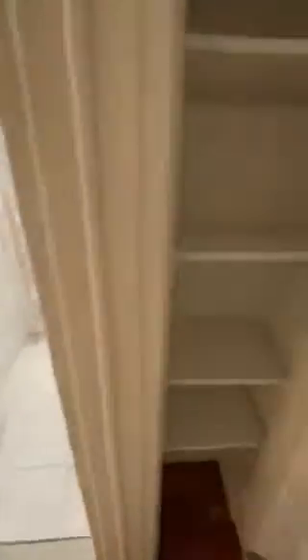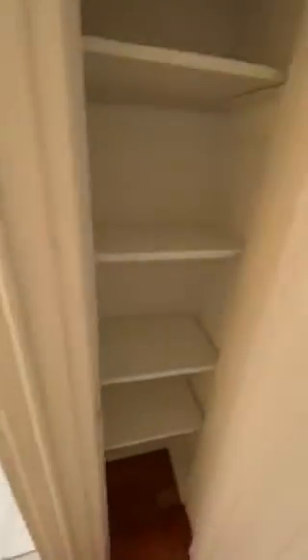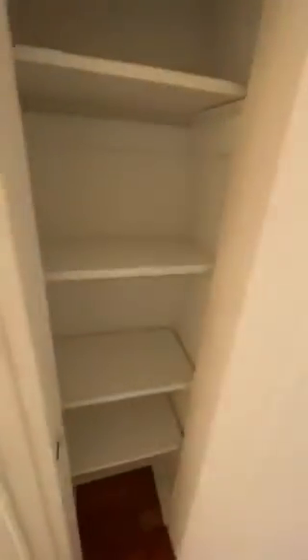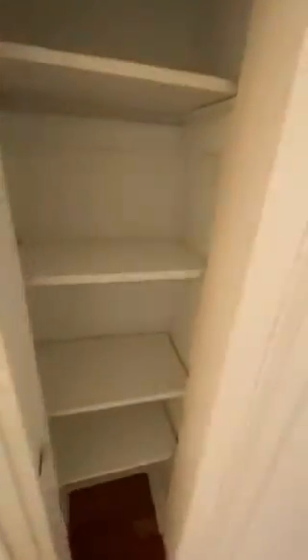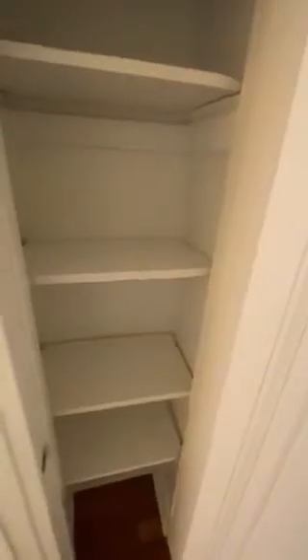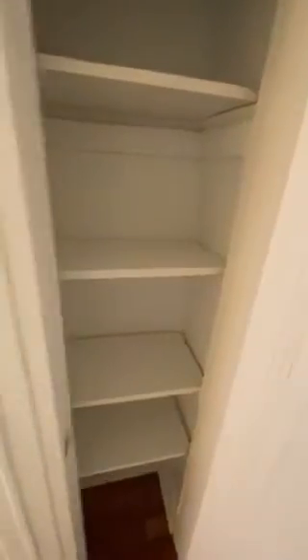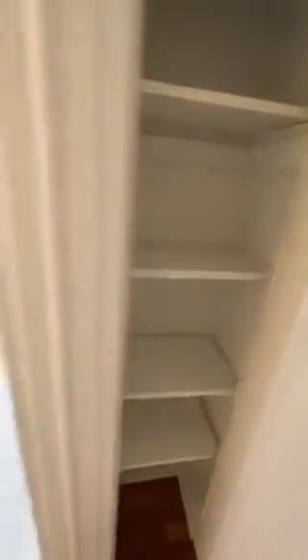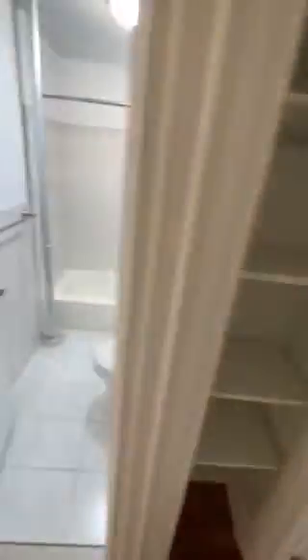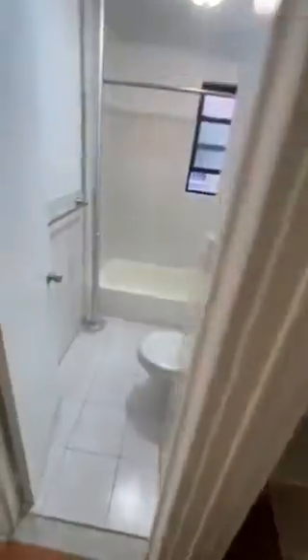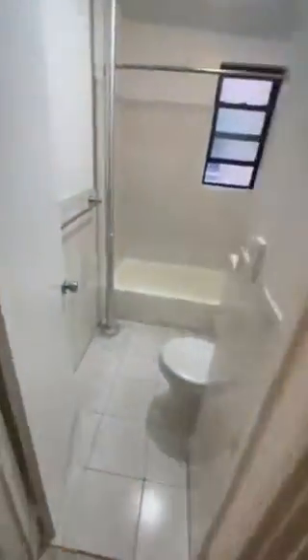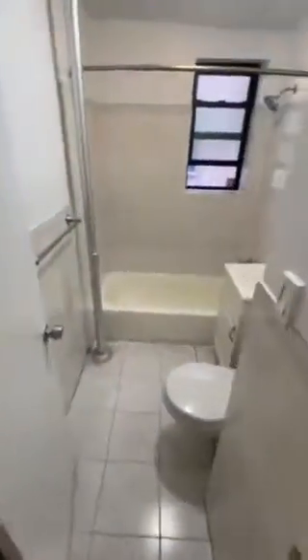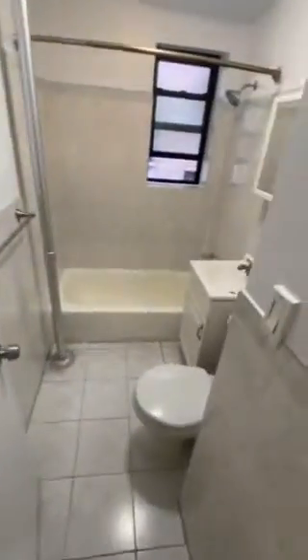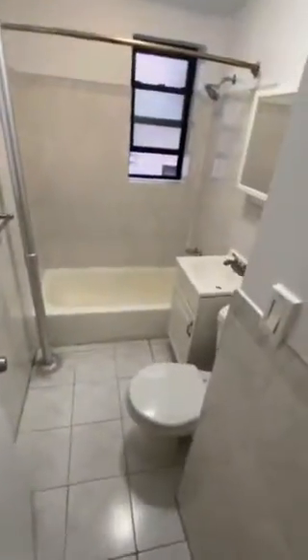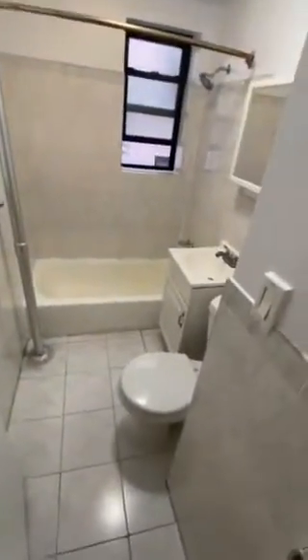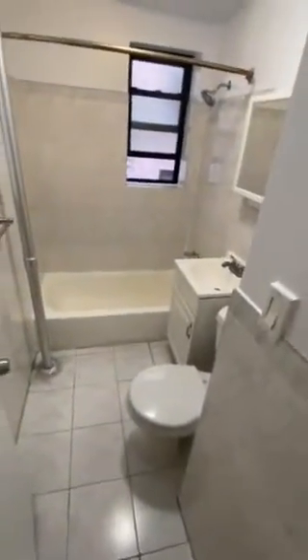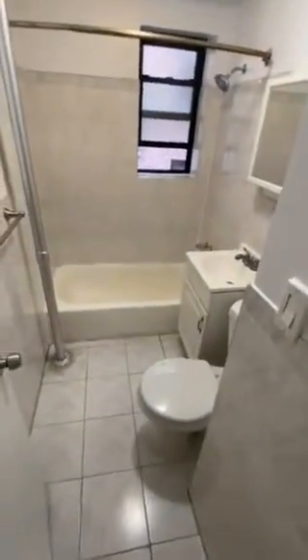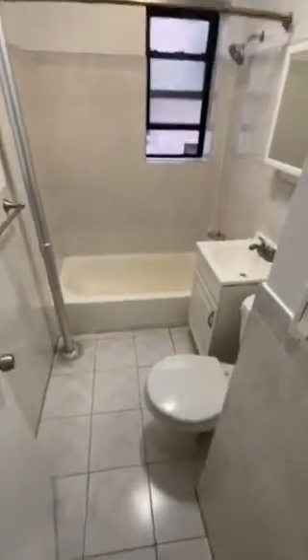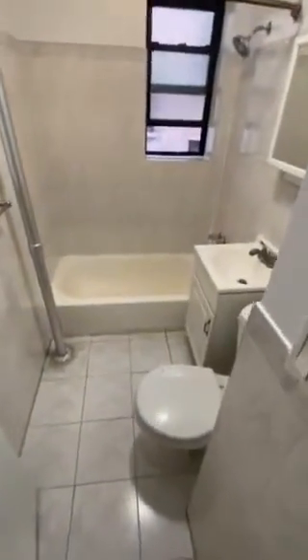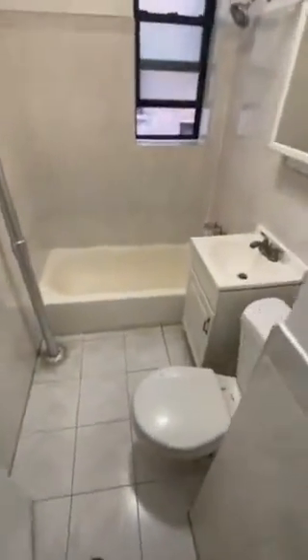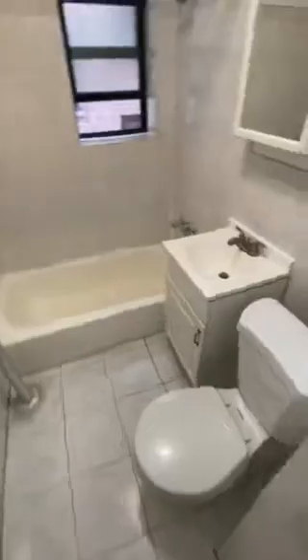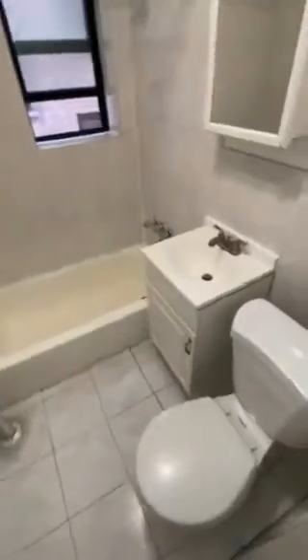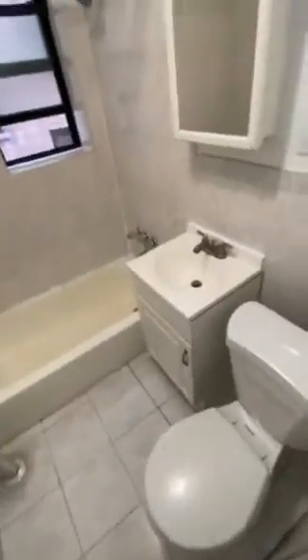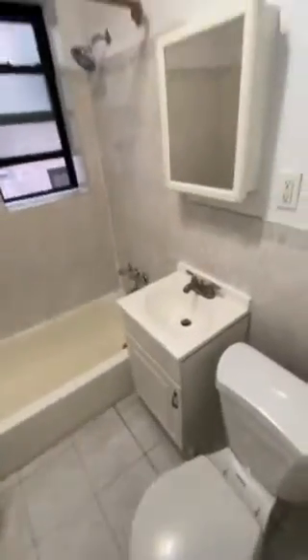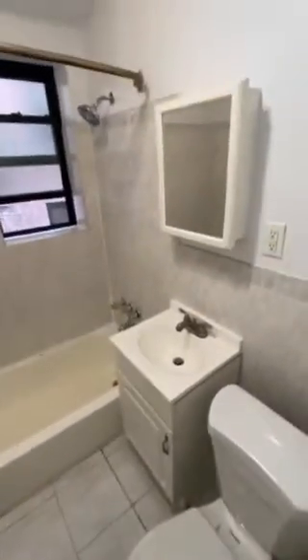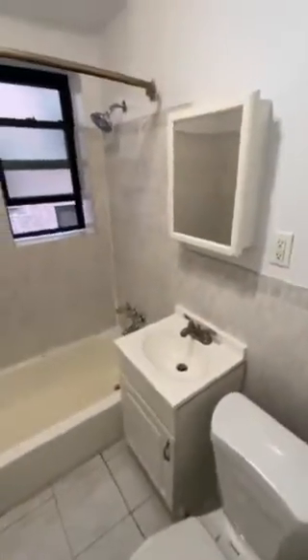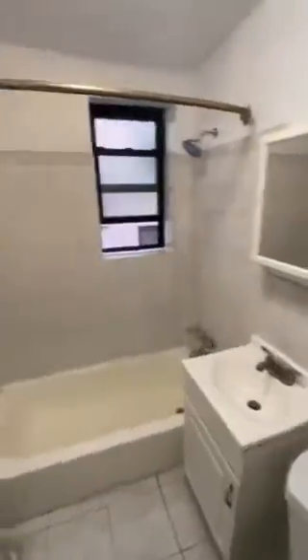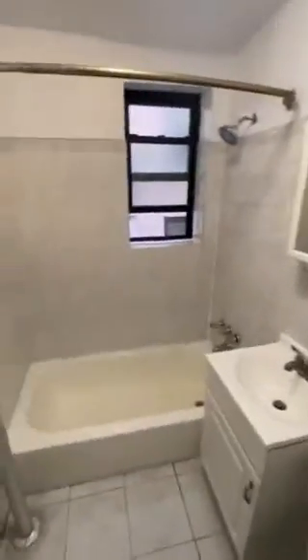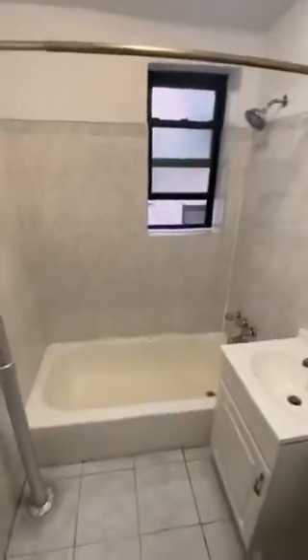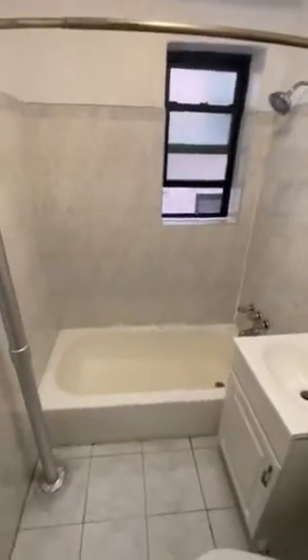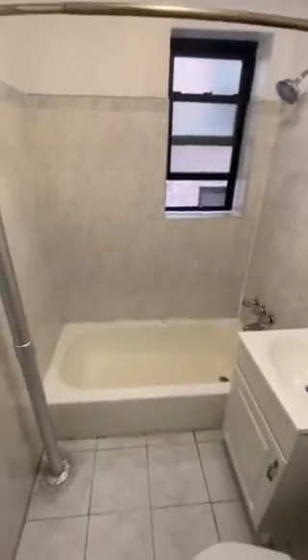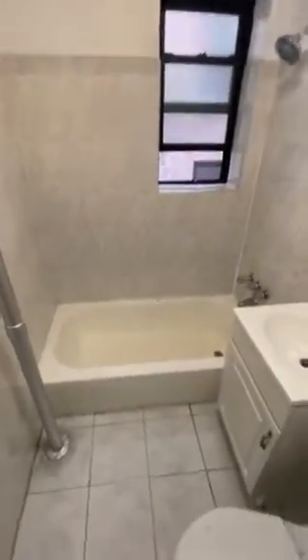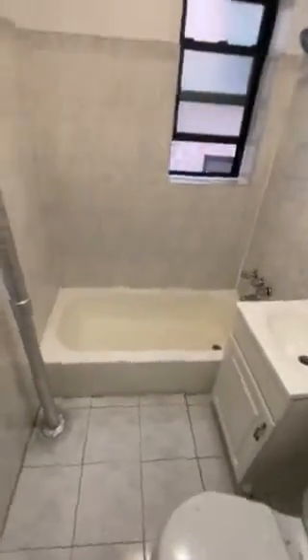there's a linen closet to the right, followed by the bathroom, which was updated. You have a window in the bathroom as well.